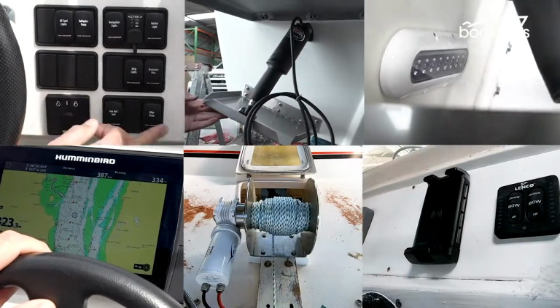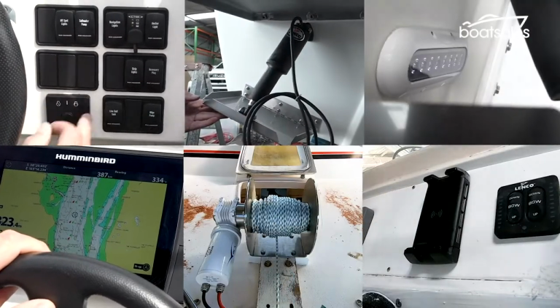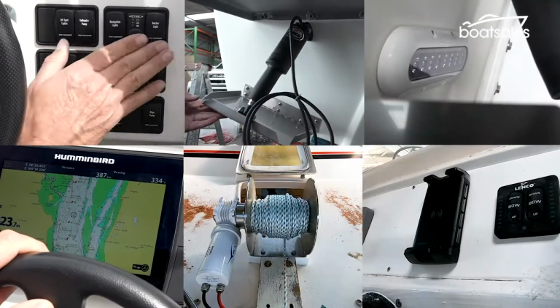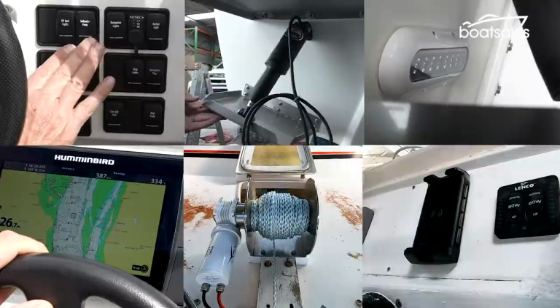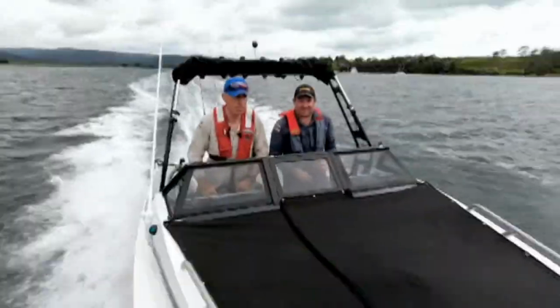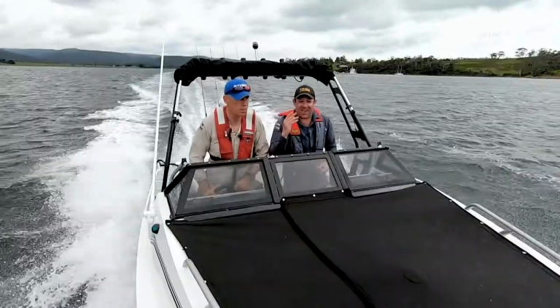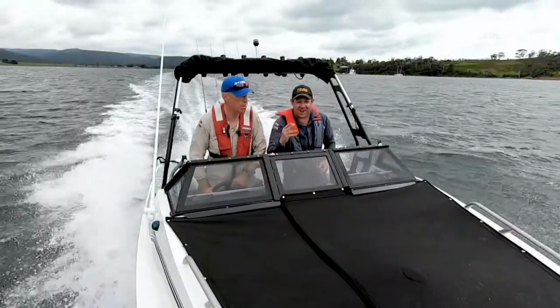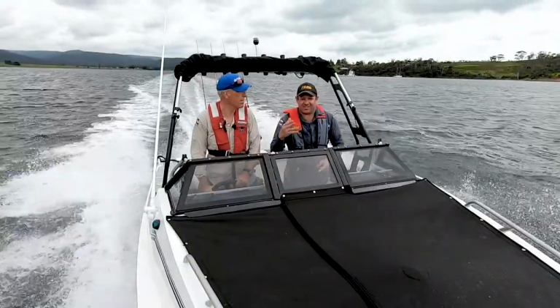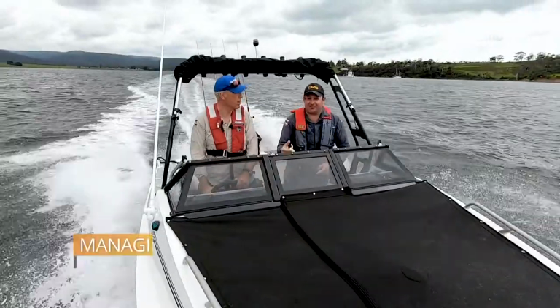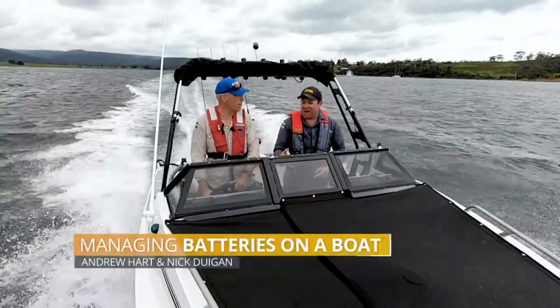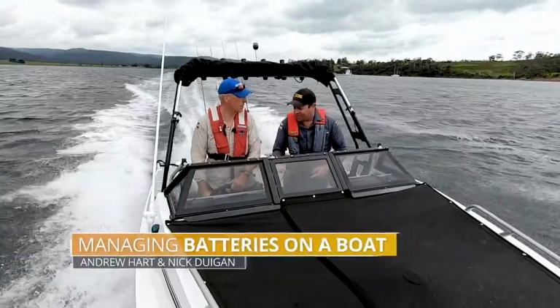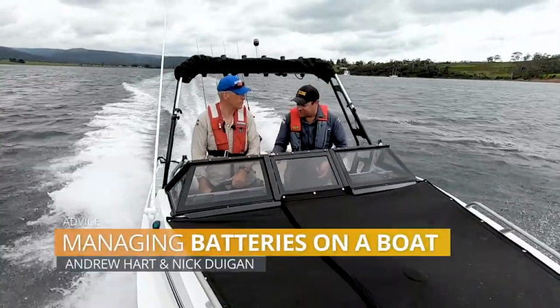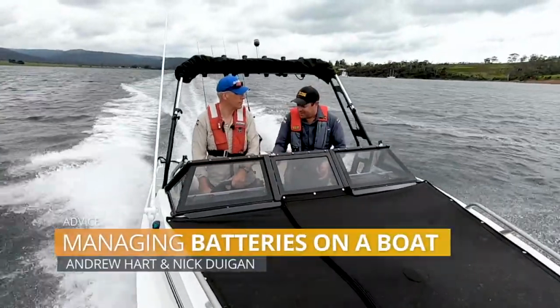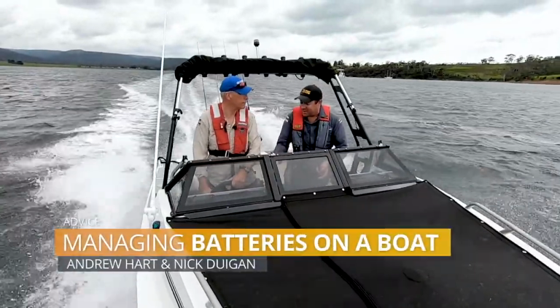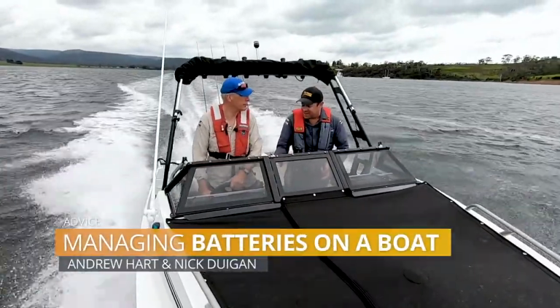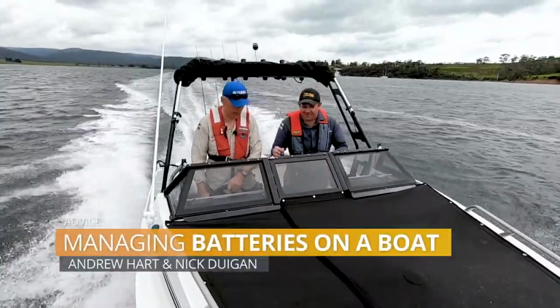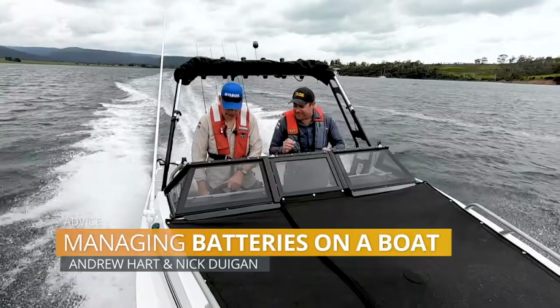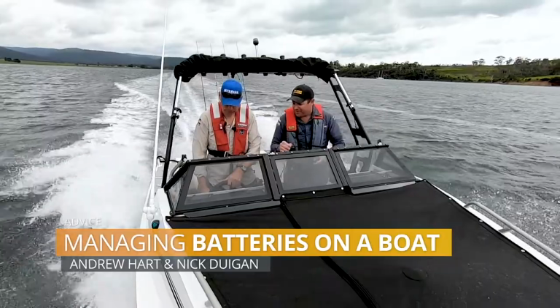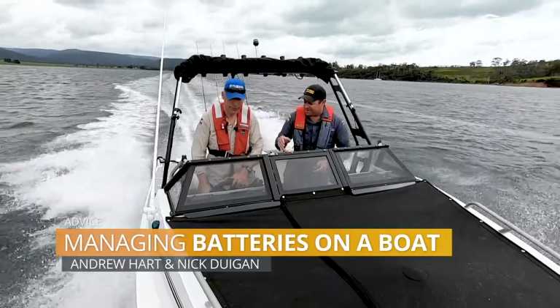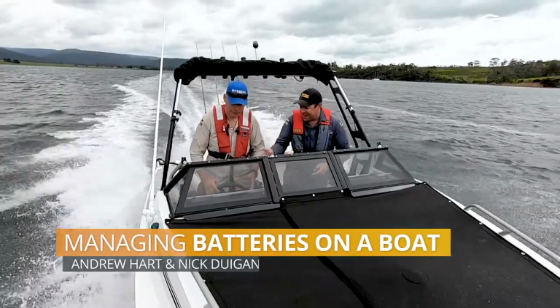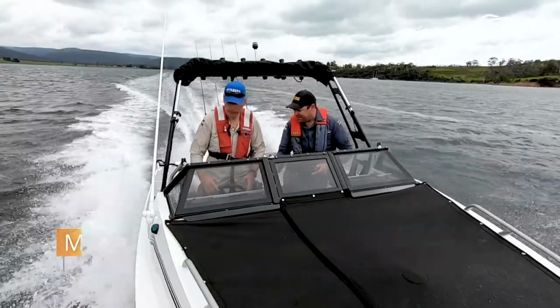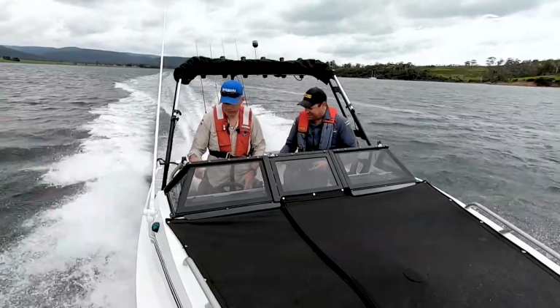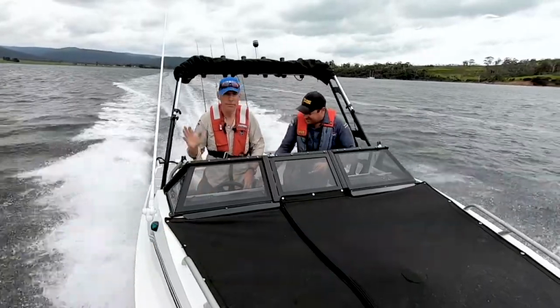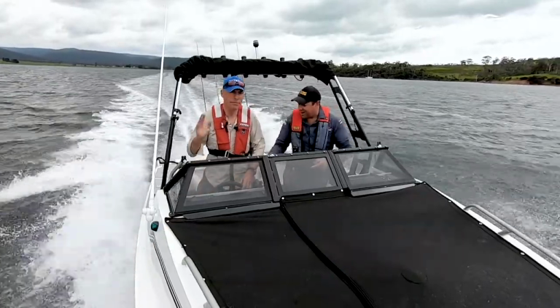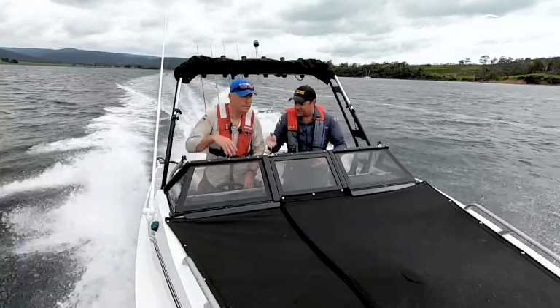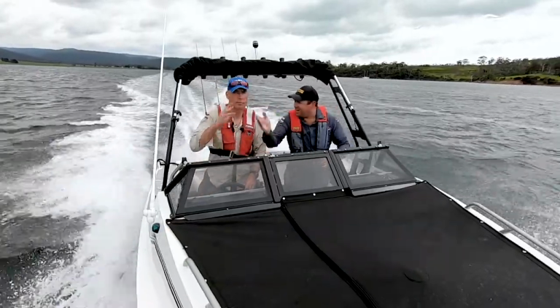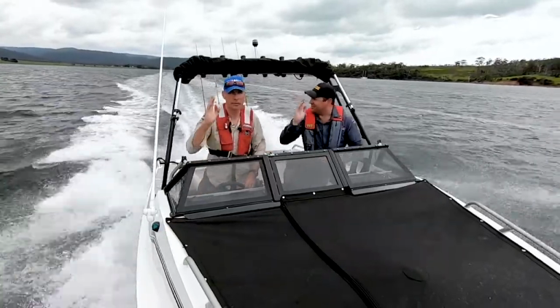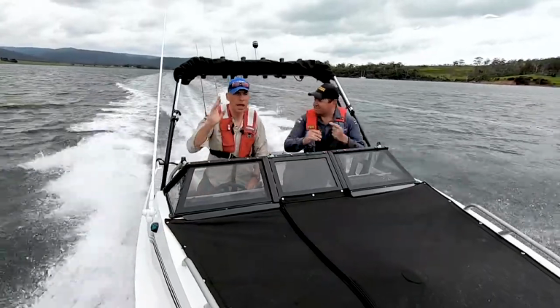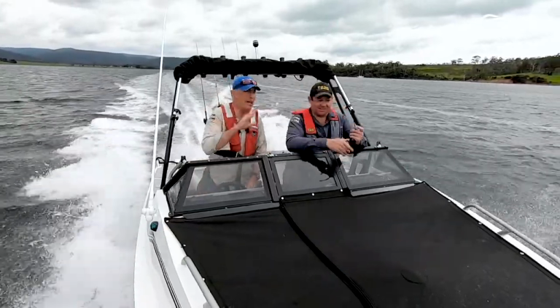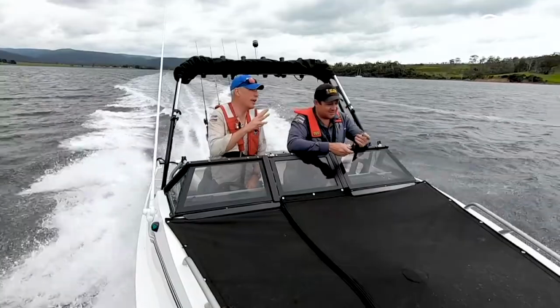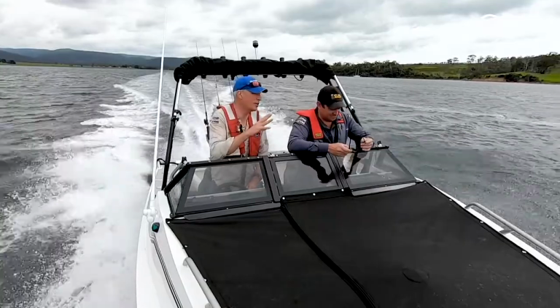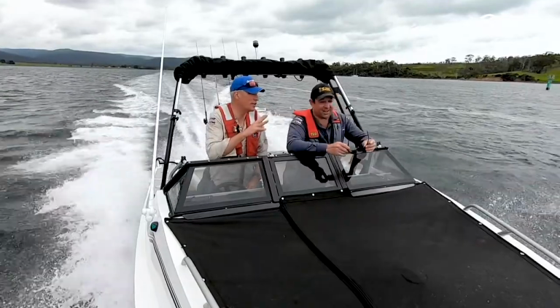Boats these days are more complex than ever. The systems that we run, even in trailer boats like this, are very, very comprehensive — sounders, stereos, radios. Andrew, that's your electrical system.